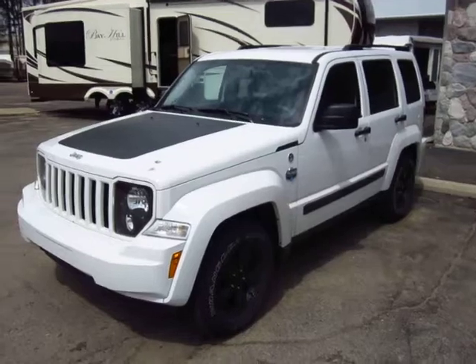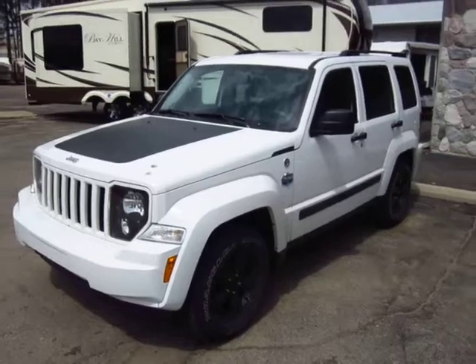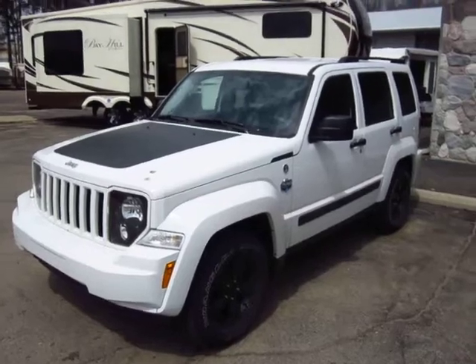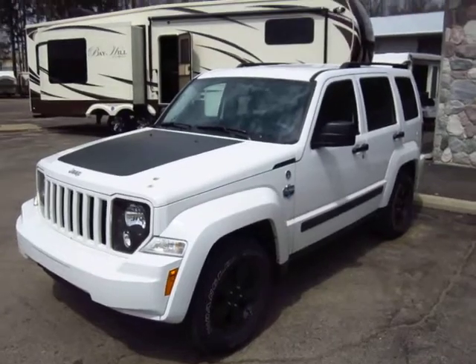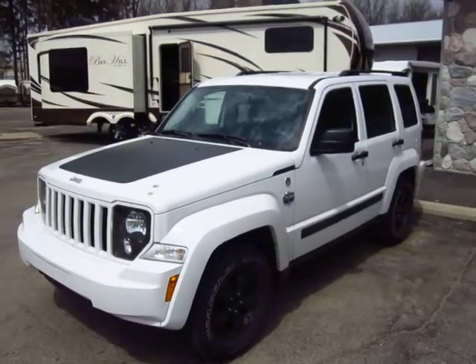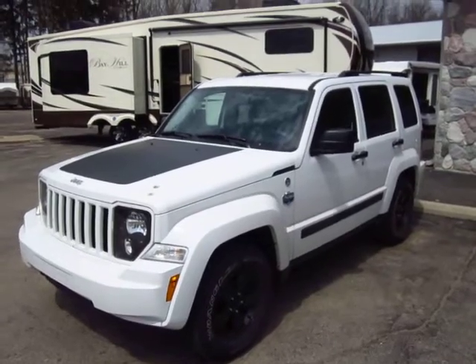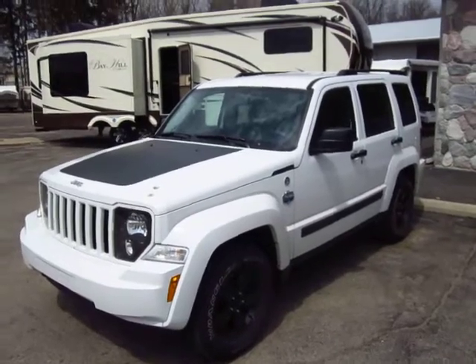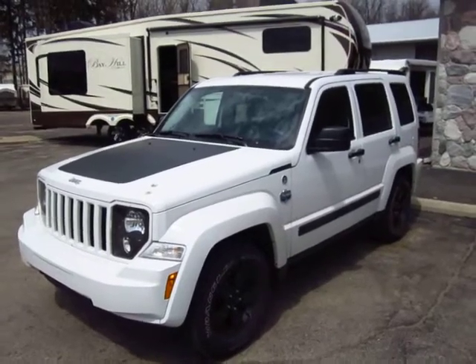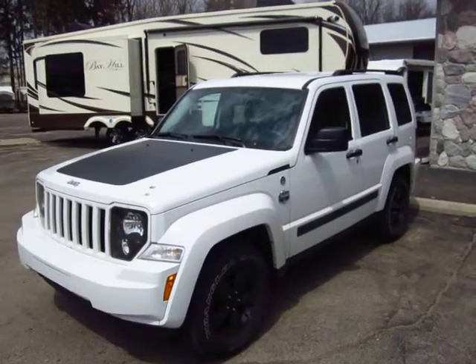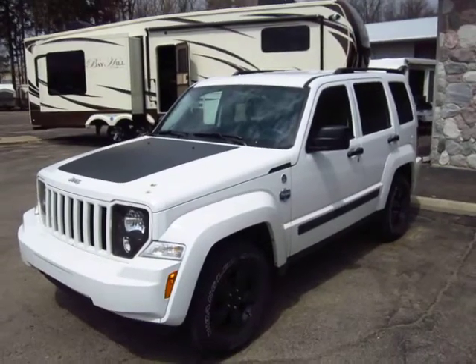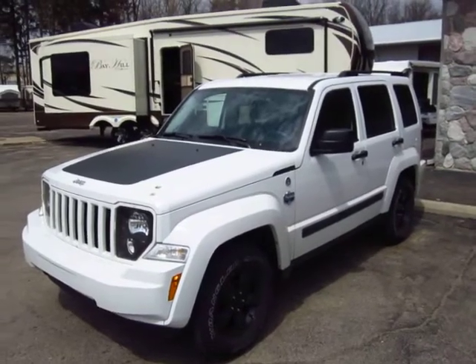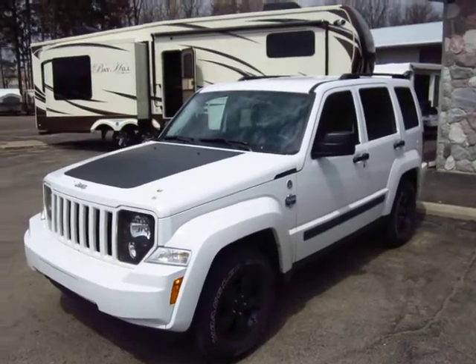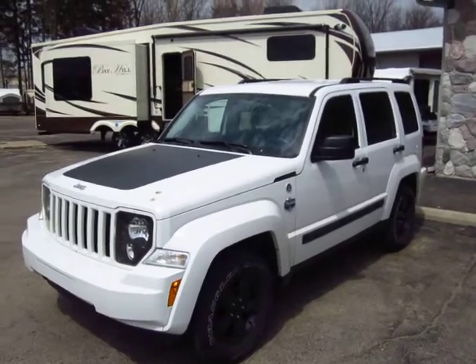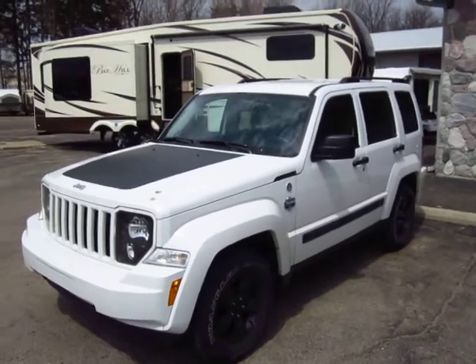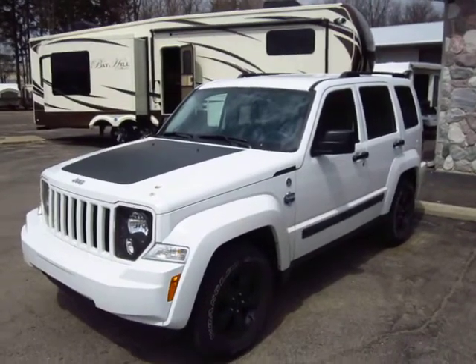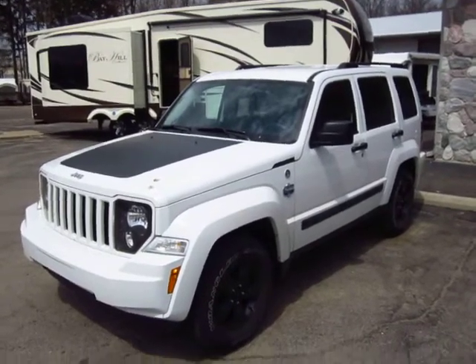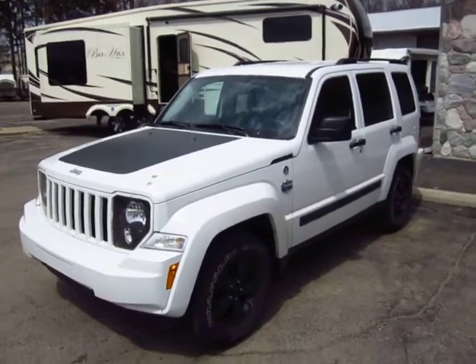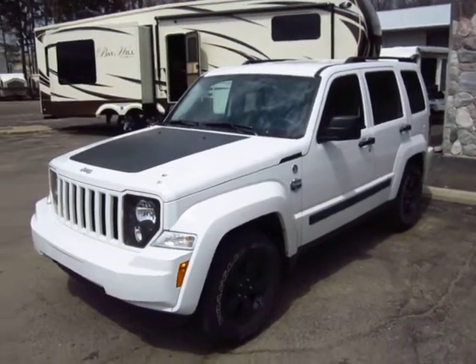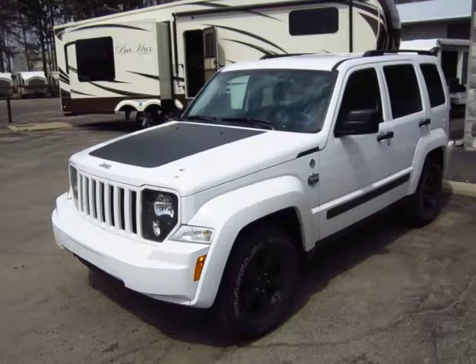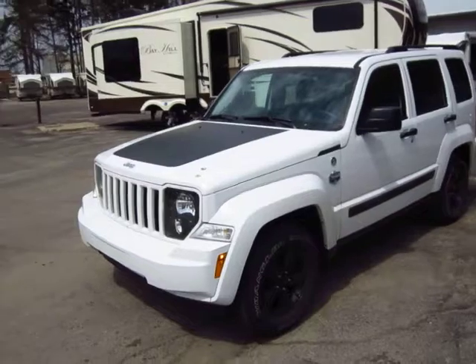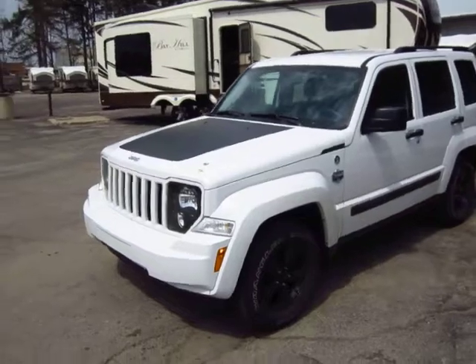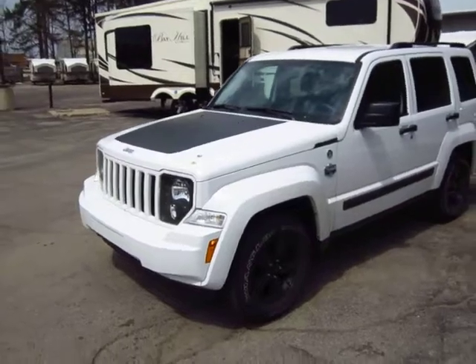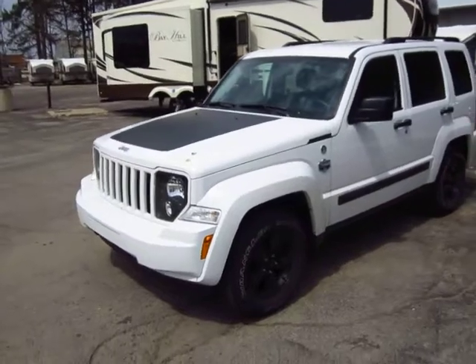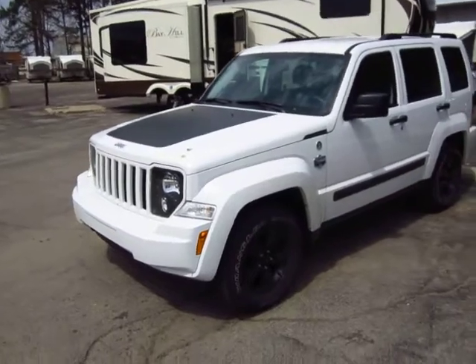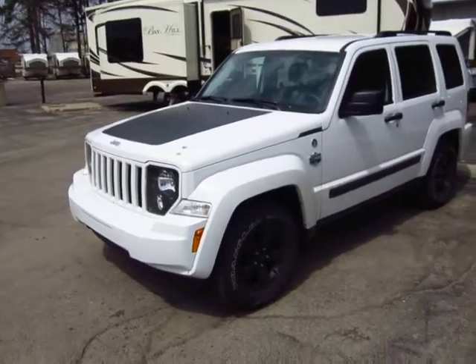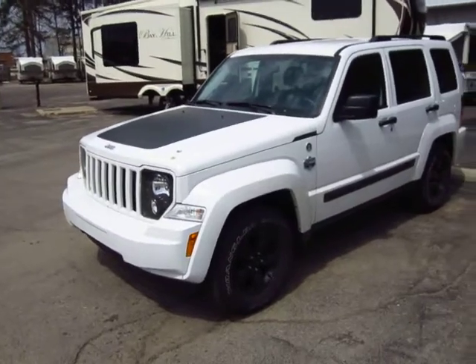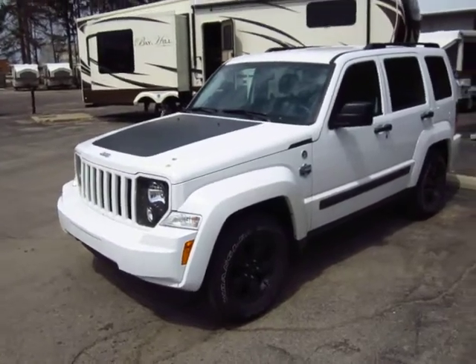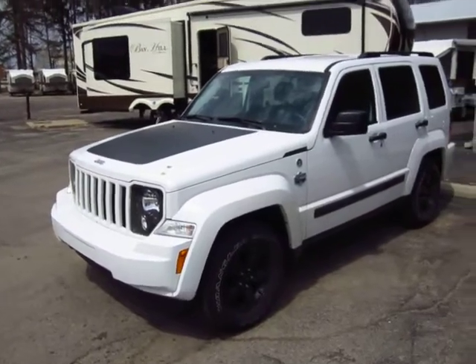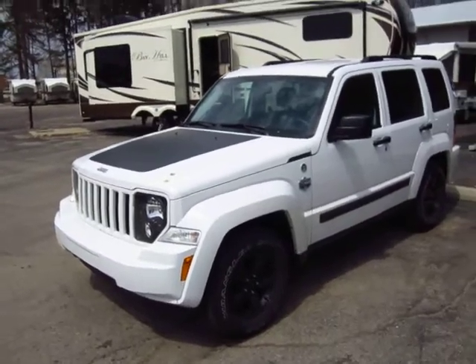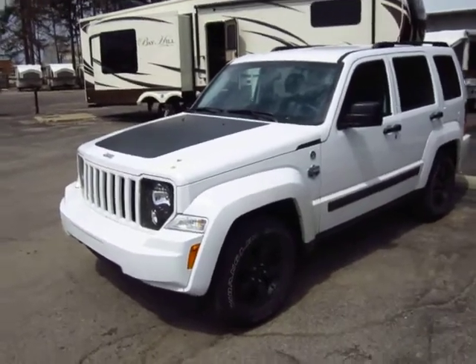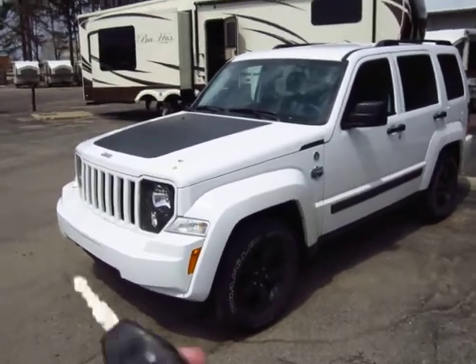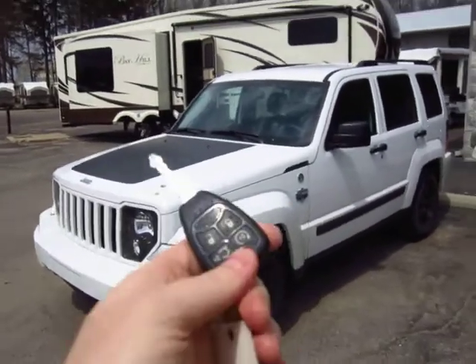A very cool, rugged-looking Arctic Edition Jeep Liberty just came in here at Haylett RV of Coldwater, Michigan. A couple of cool things about it.